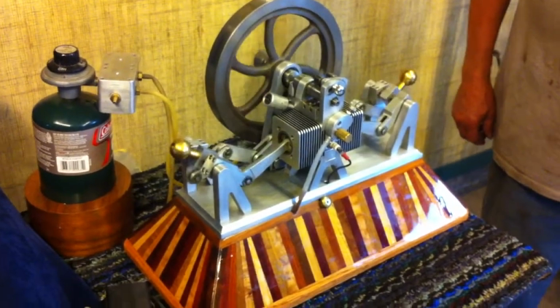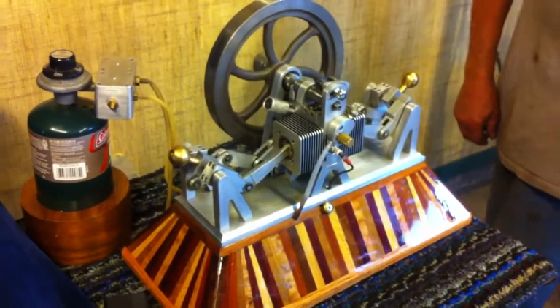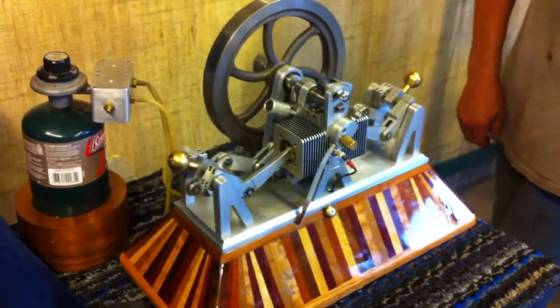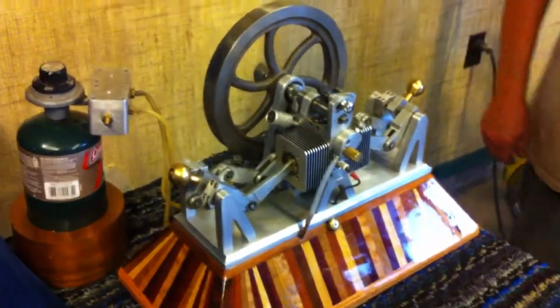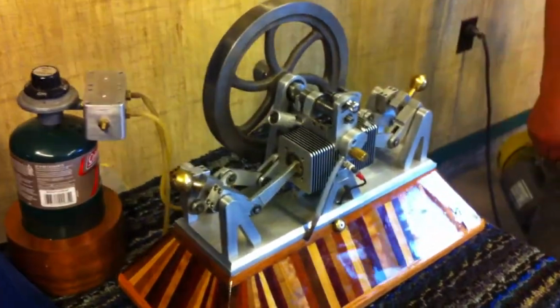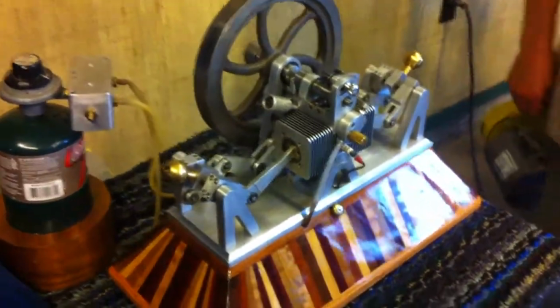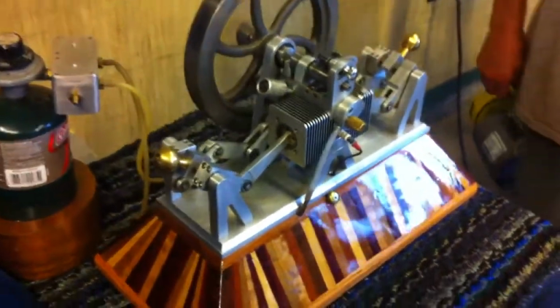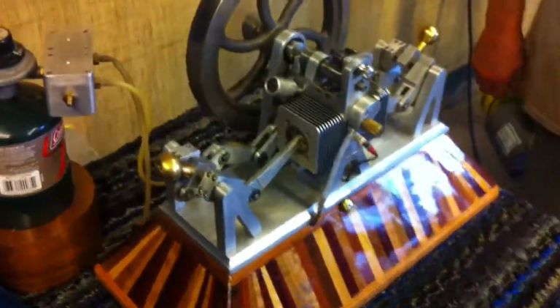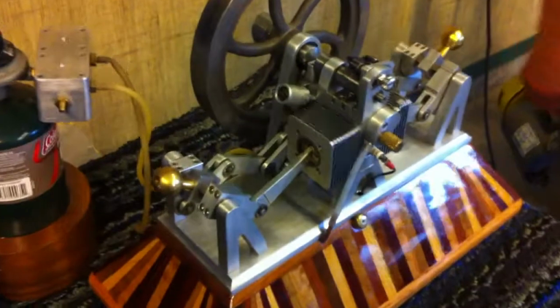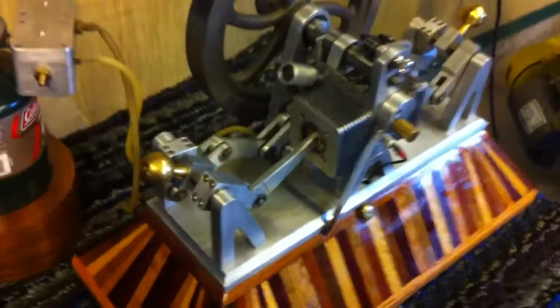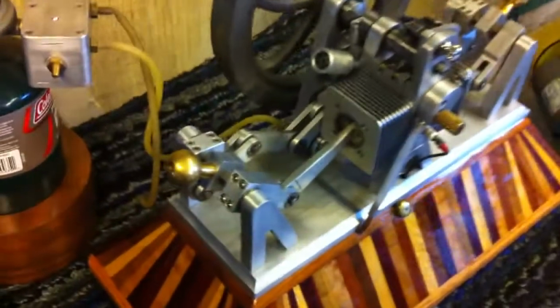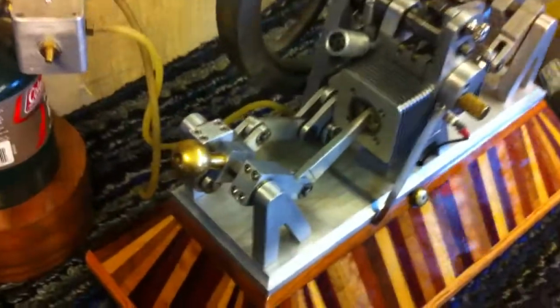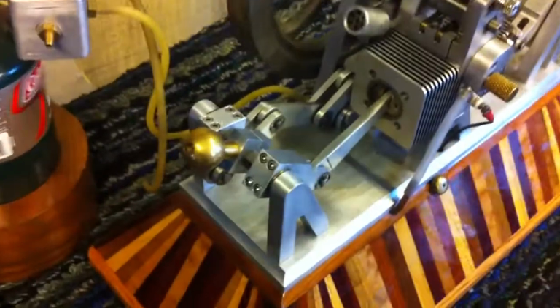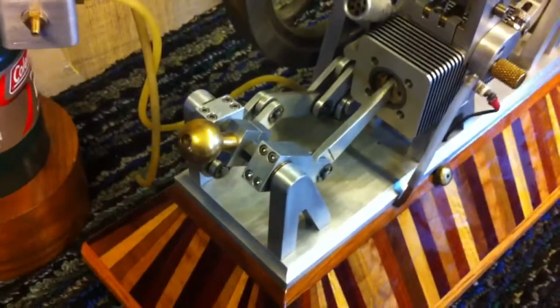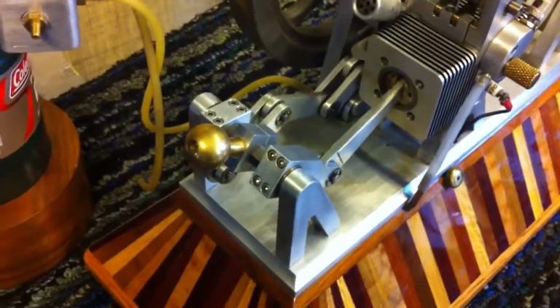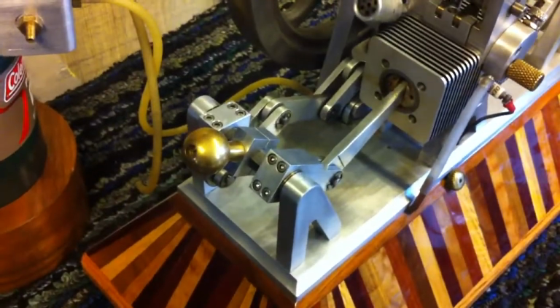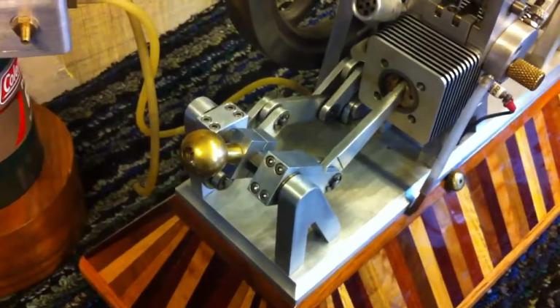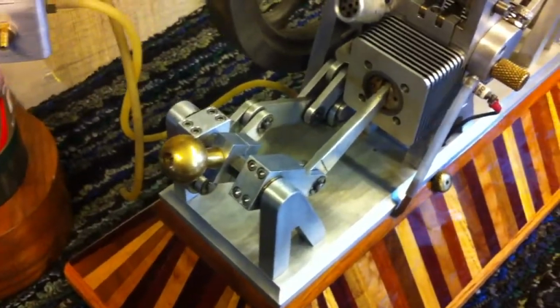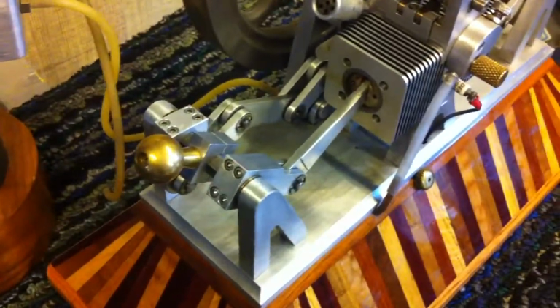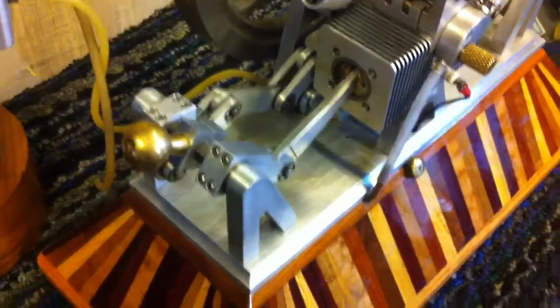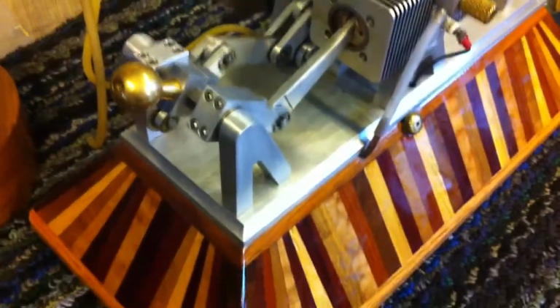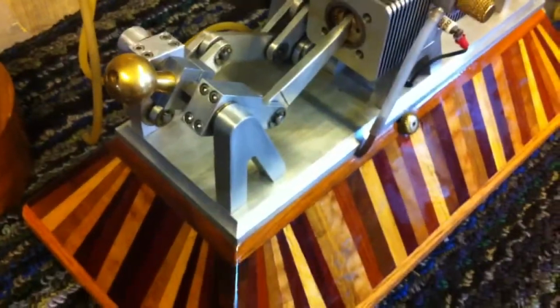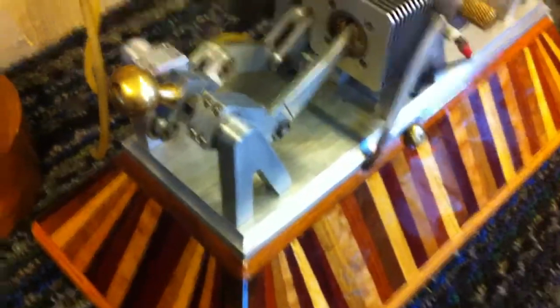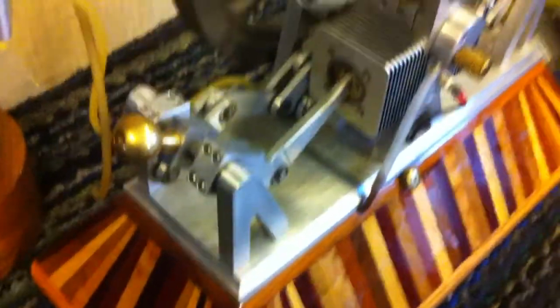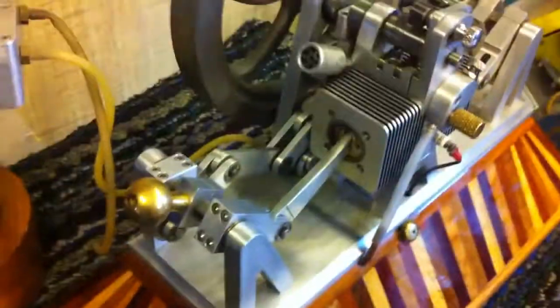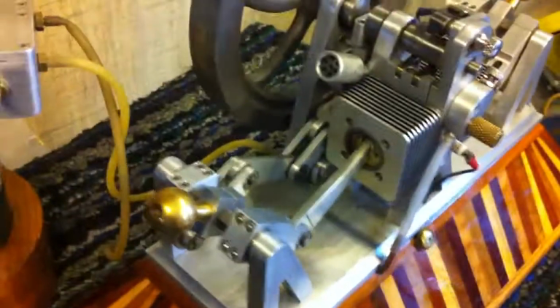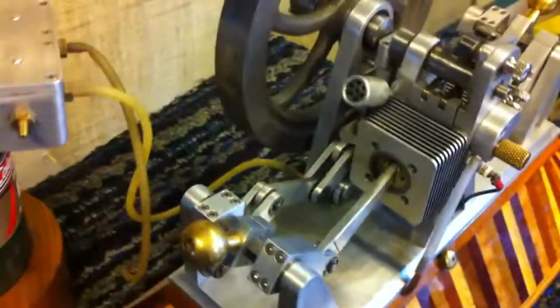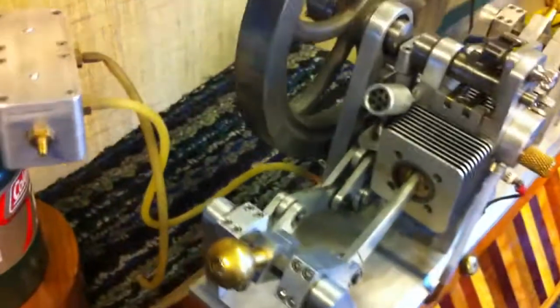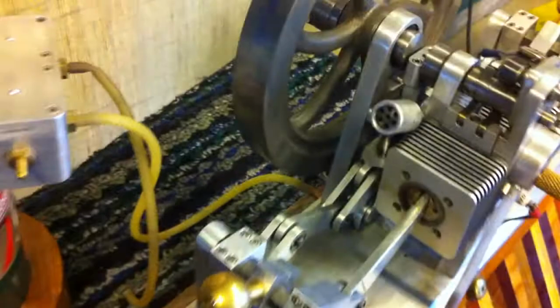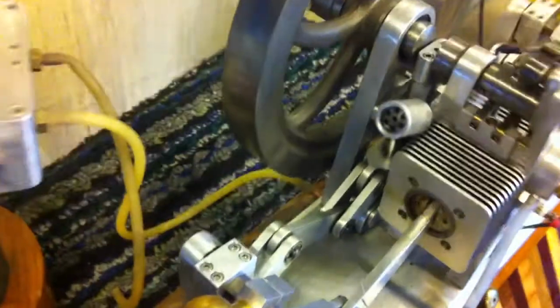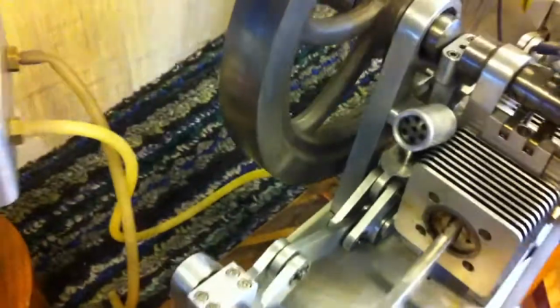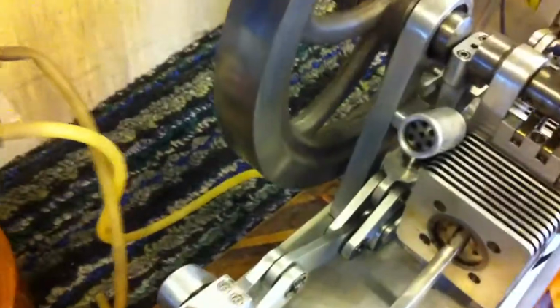One of the vendors that came up to our show posted a 15-second video of my engine running. It doesn't last quite long.